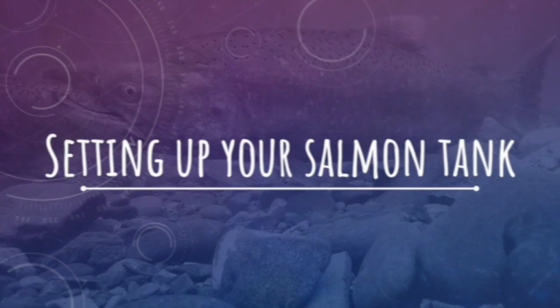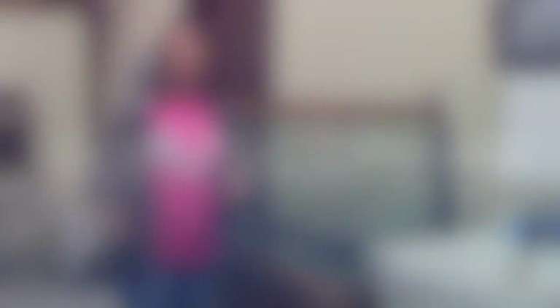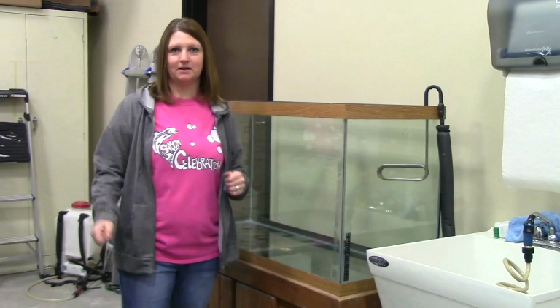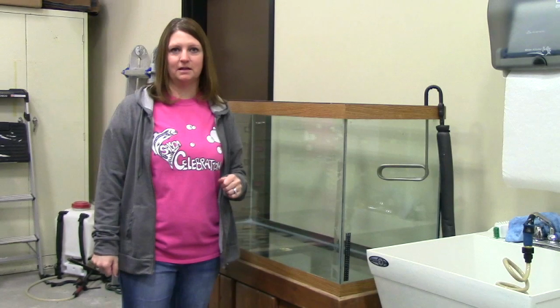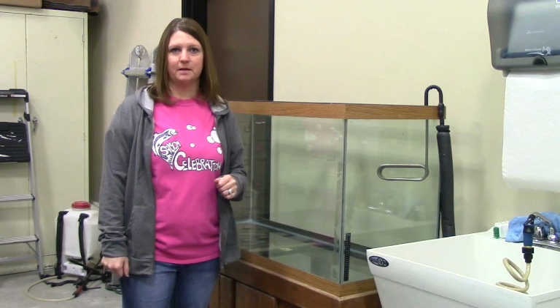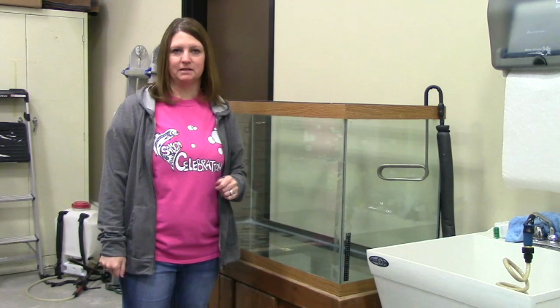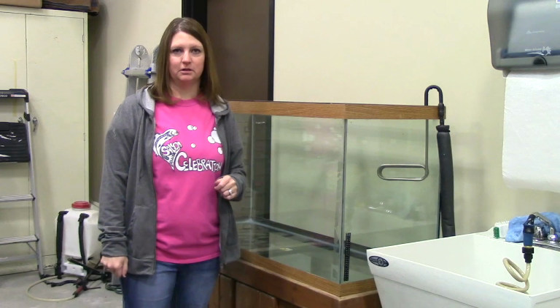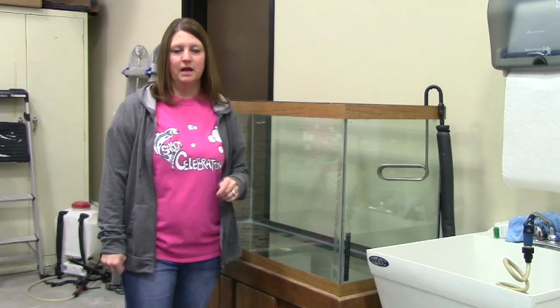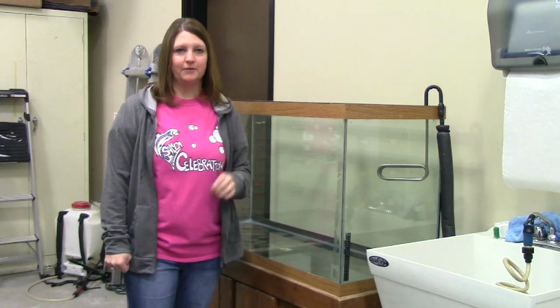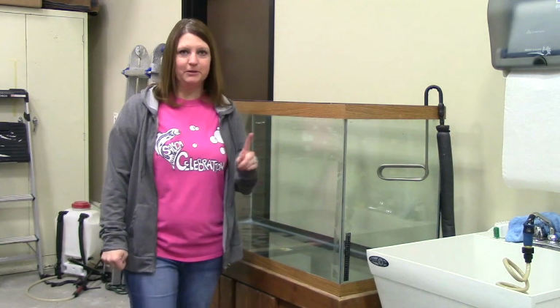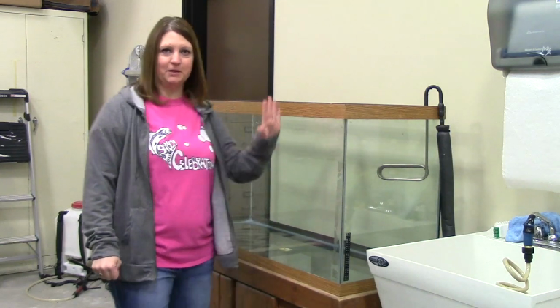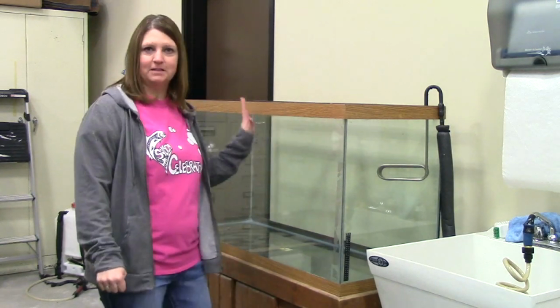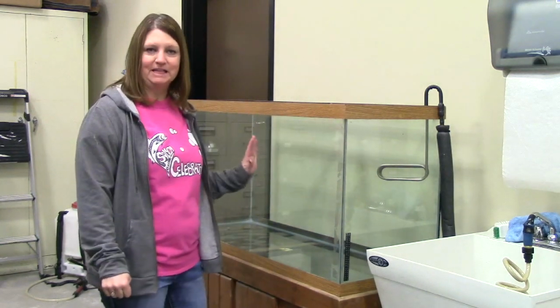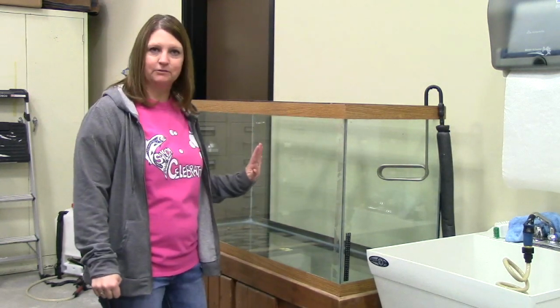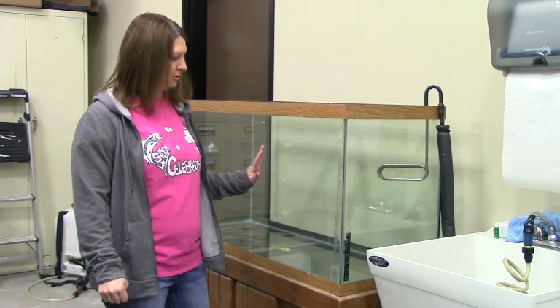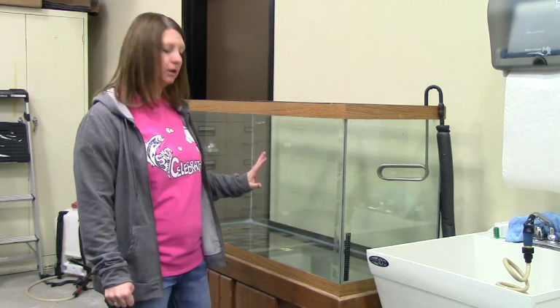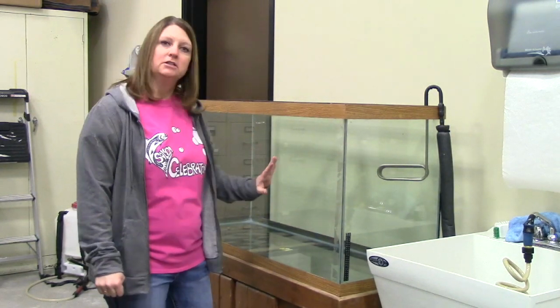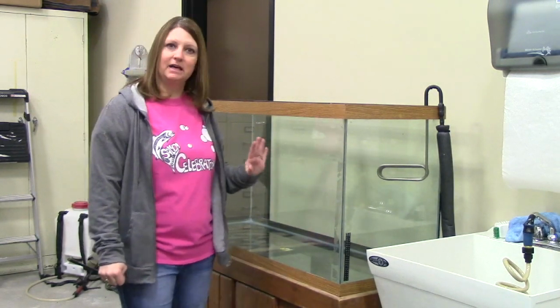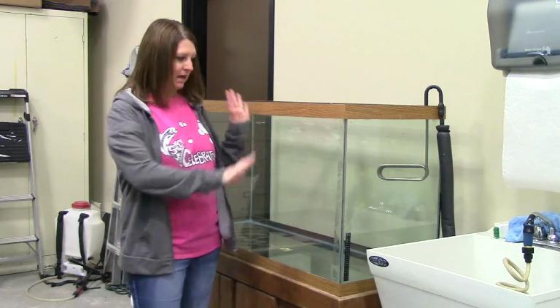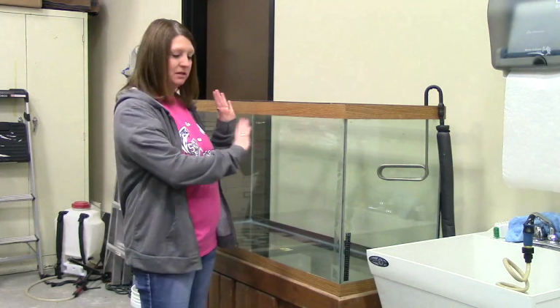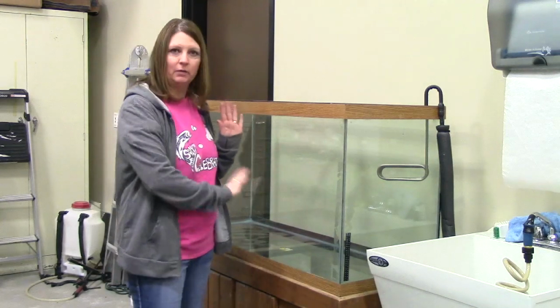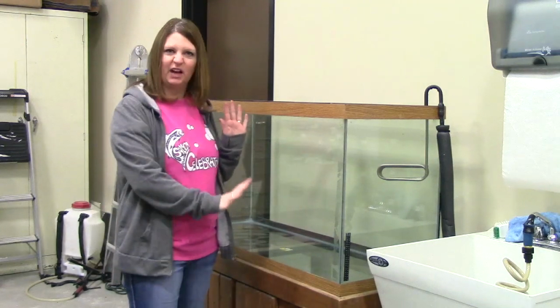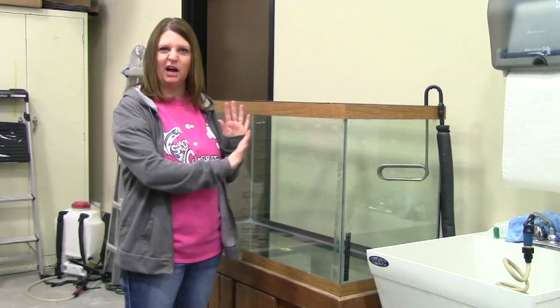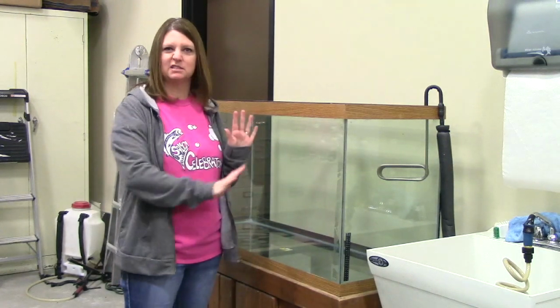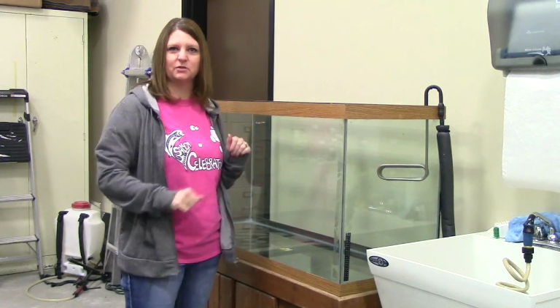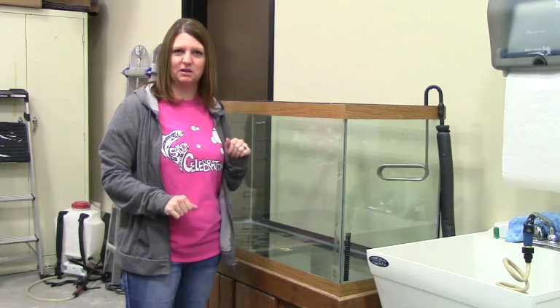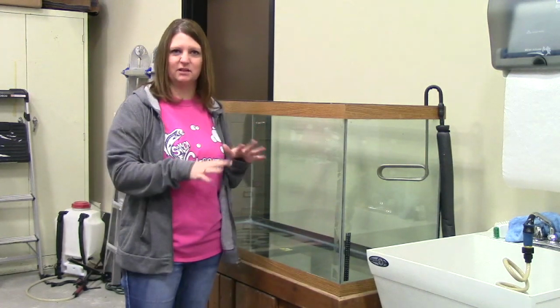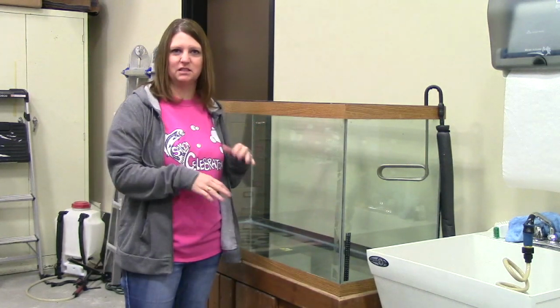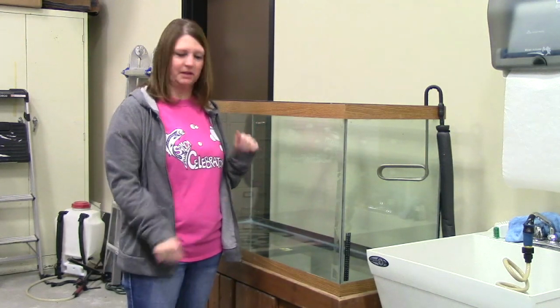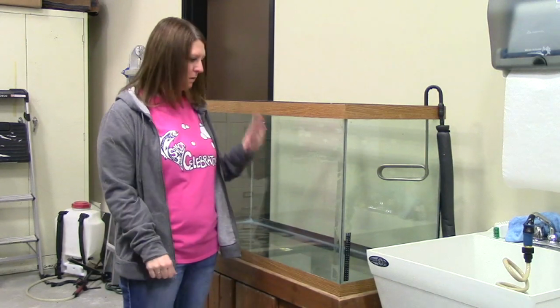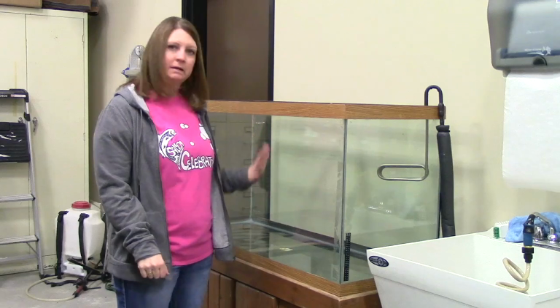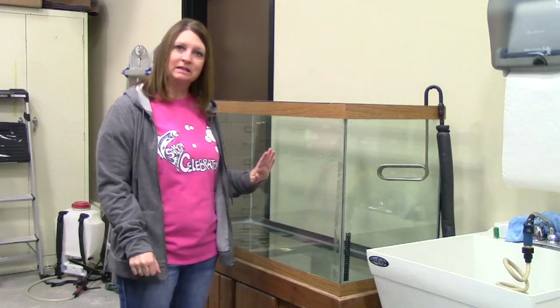We're going to get started setting up our salmon tank this year. The first thing we do is make sure our salmon tank is clean from last year. We actually vacuumed it out because sometimes over the summer it gets kind of dusty and stuff like that, so it's nice and clean.